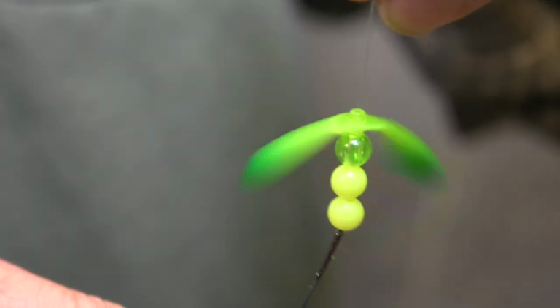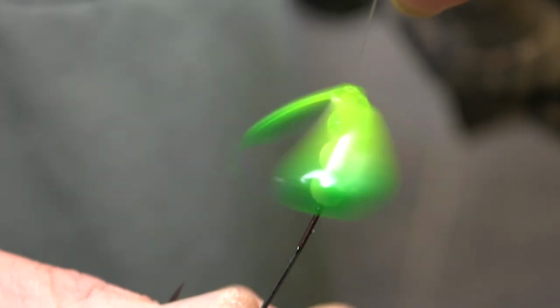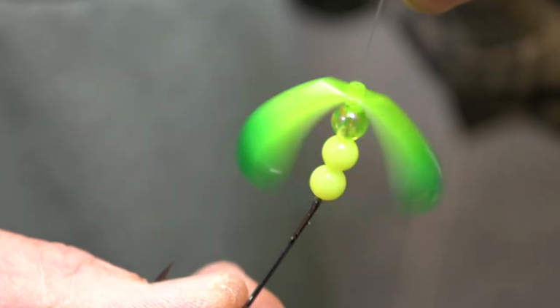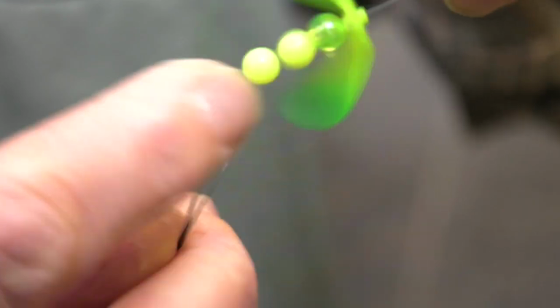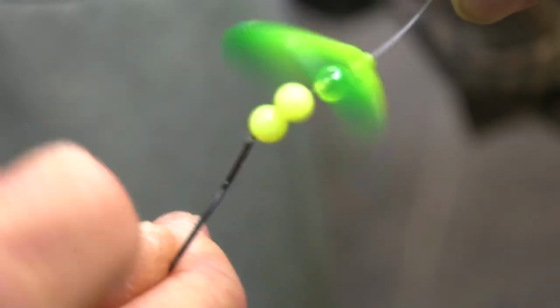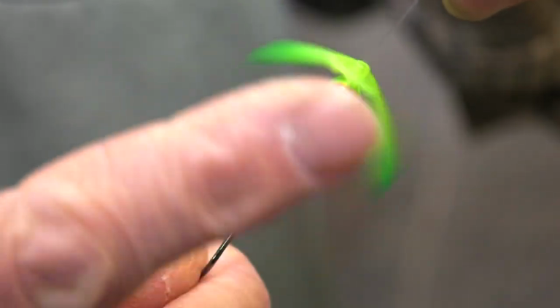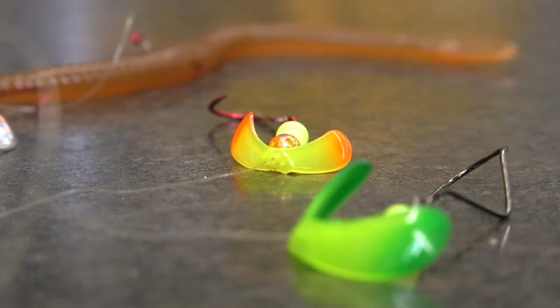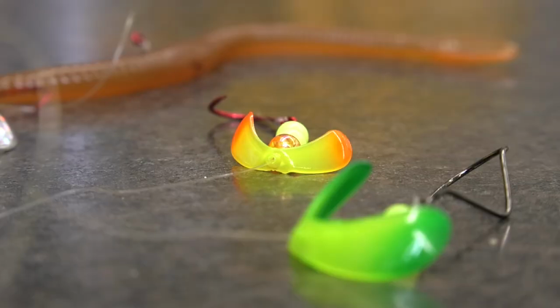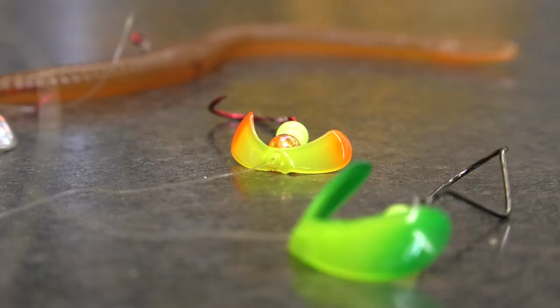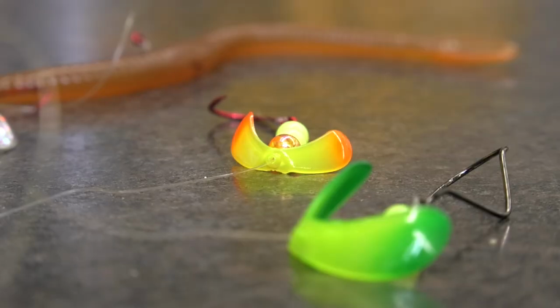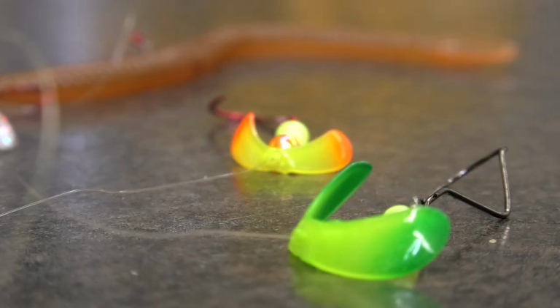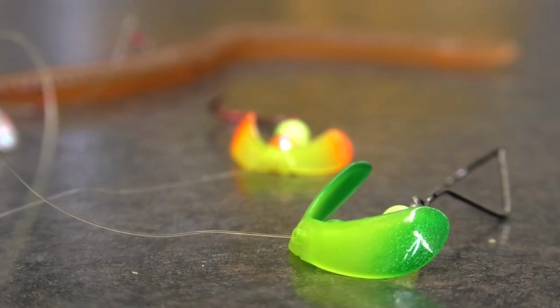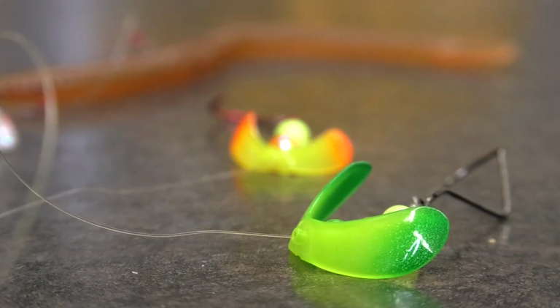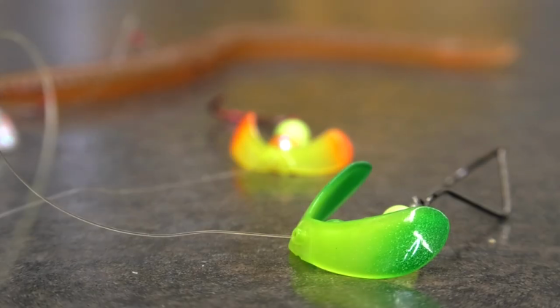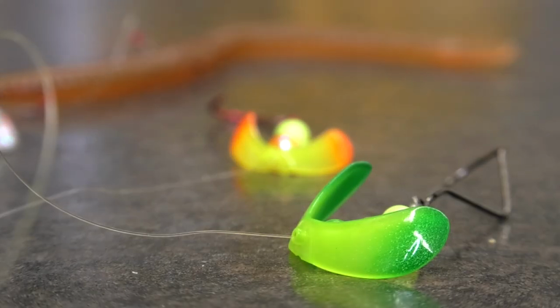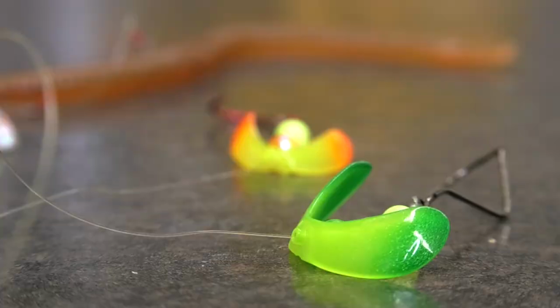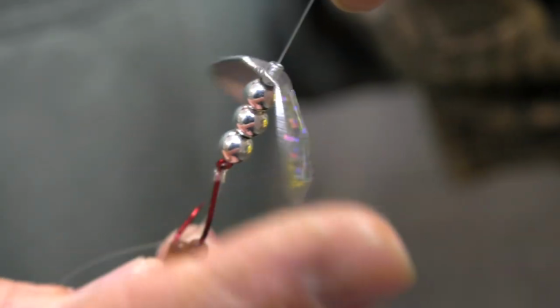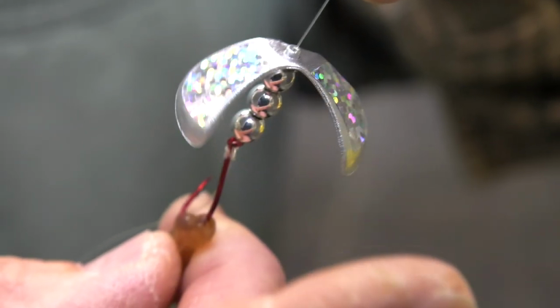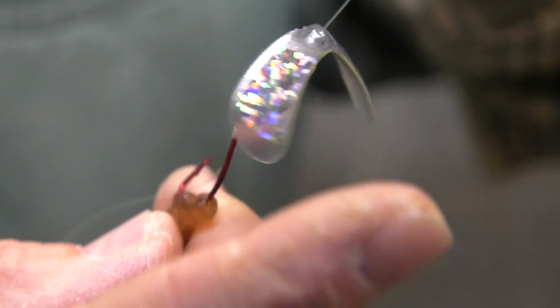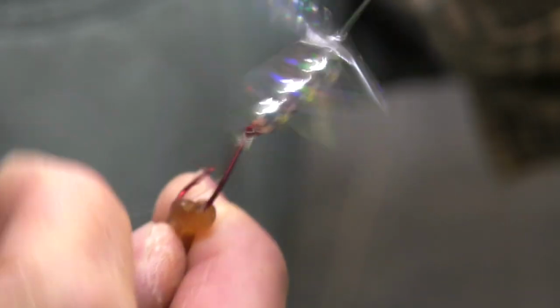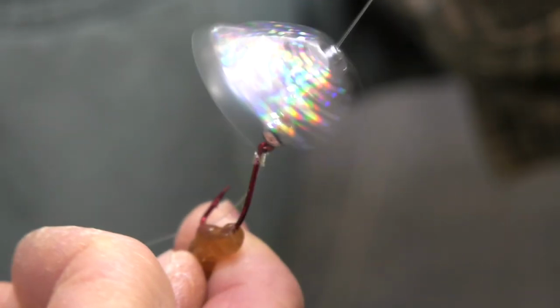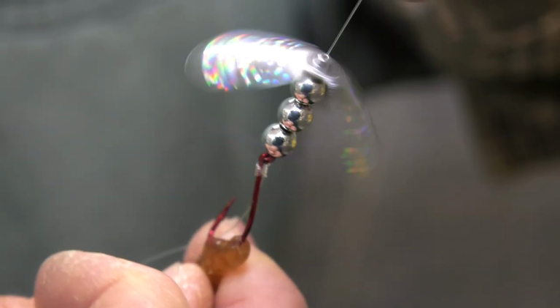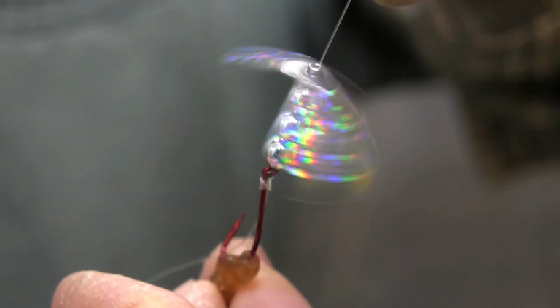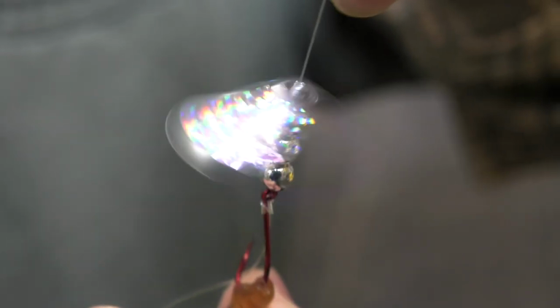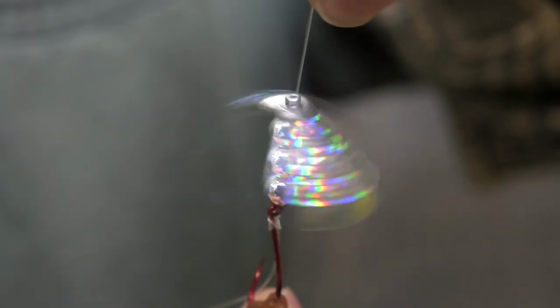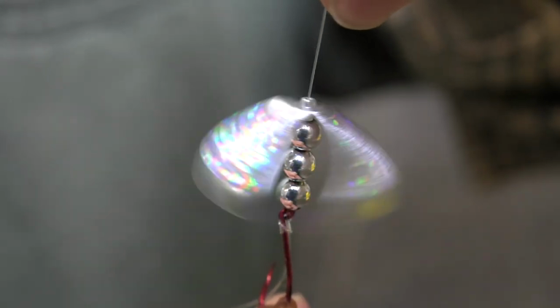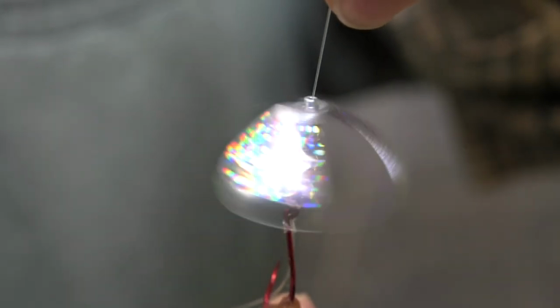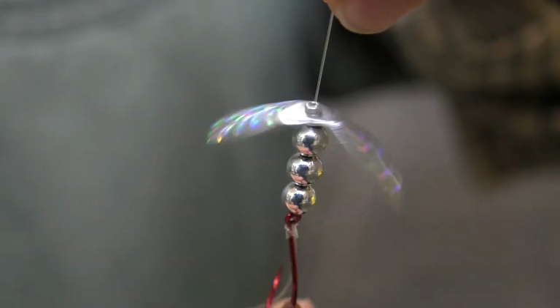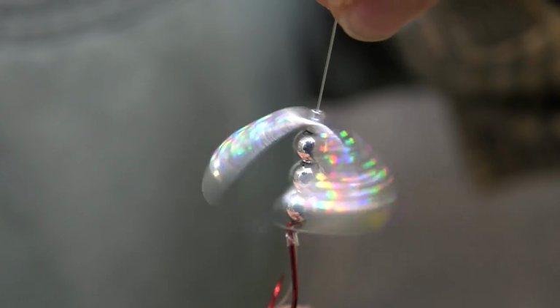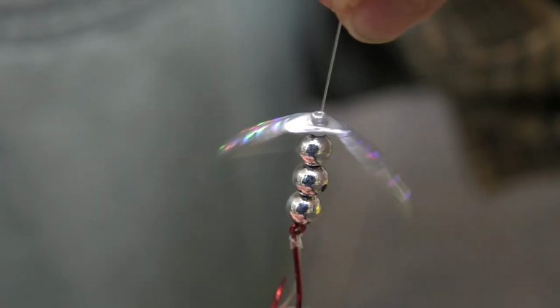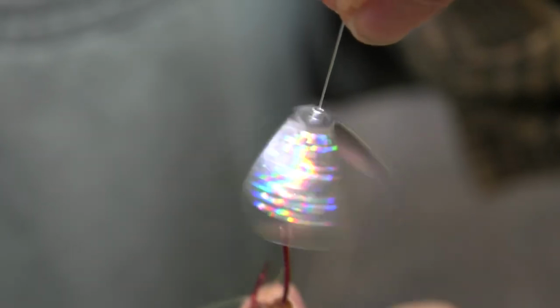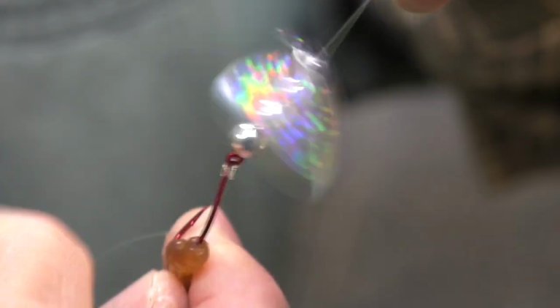It is translucent, so some of the colors — and there's a lot of colors to choose from — you can actually see through them. The polycarbonate blades are shaded so when they rotate, they have all sorts of different color configurations.